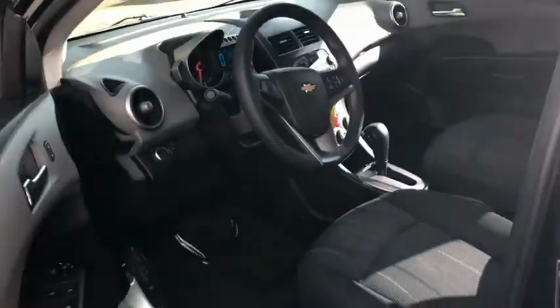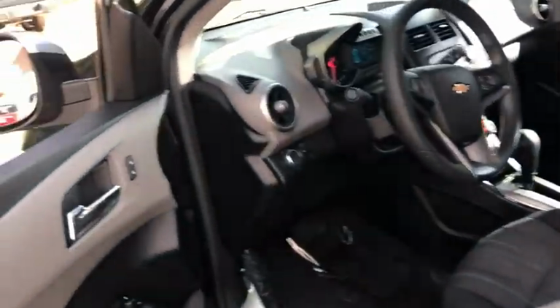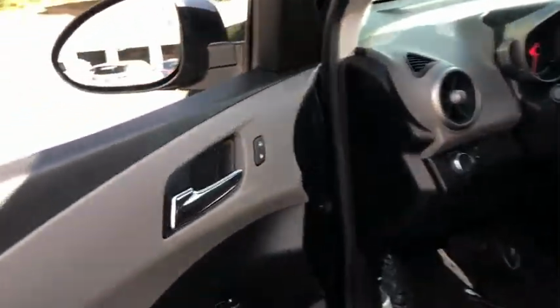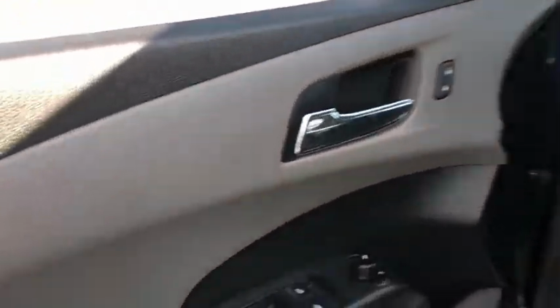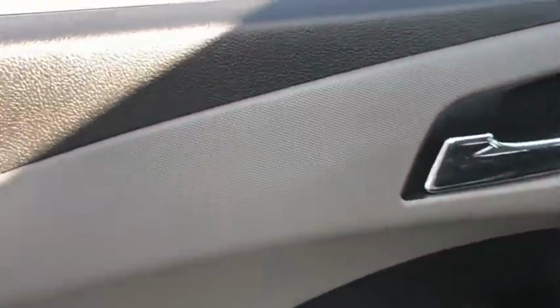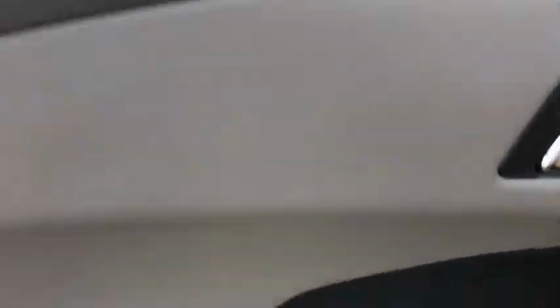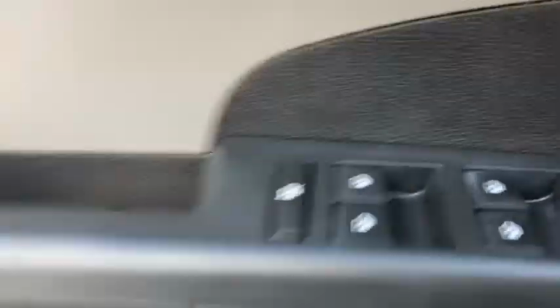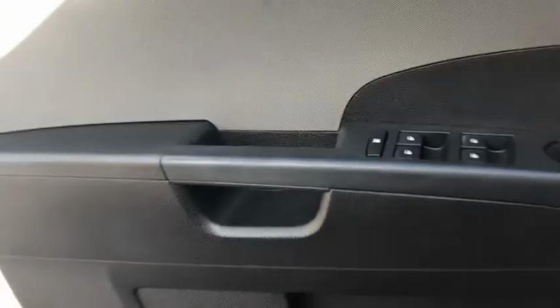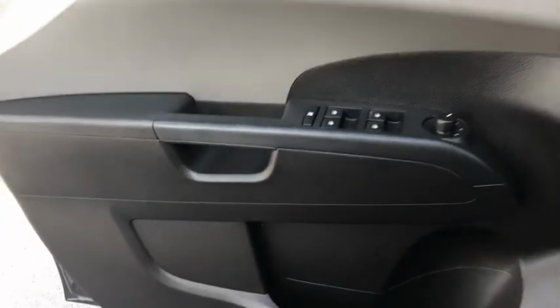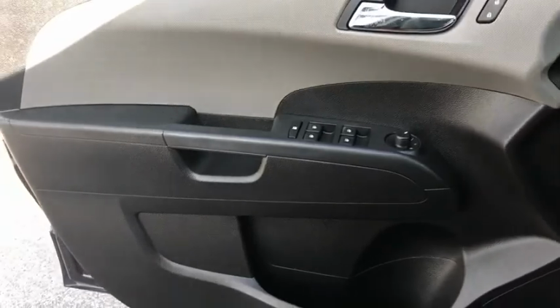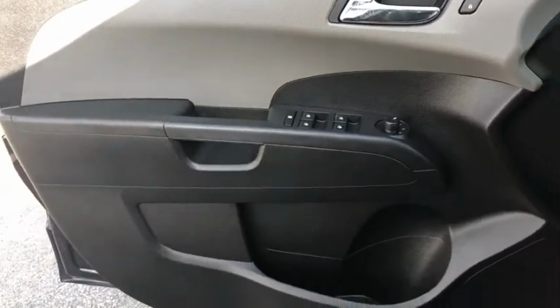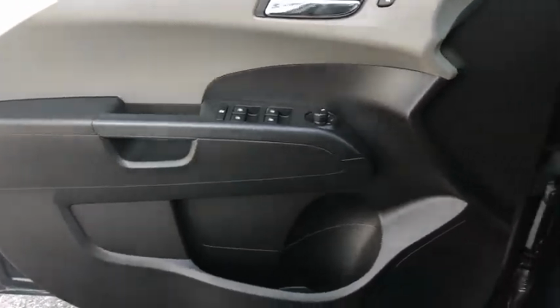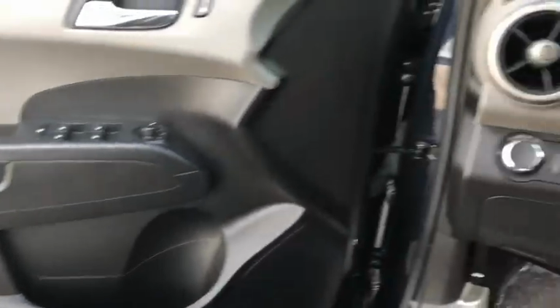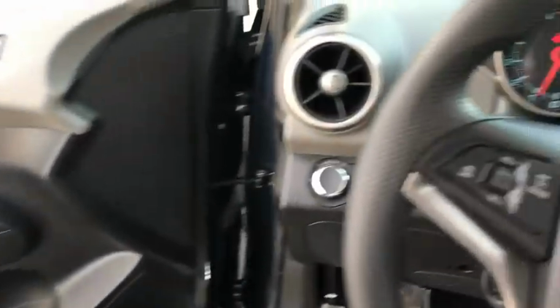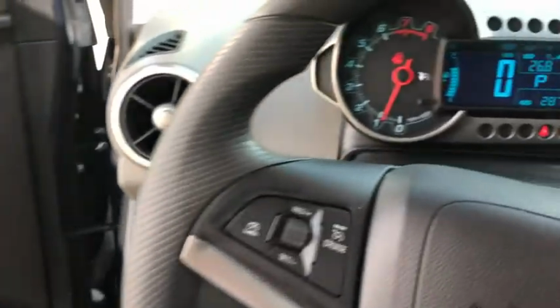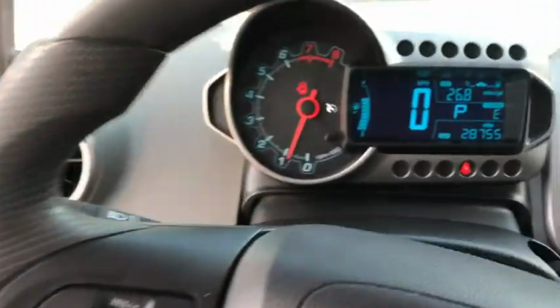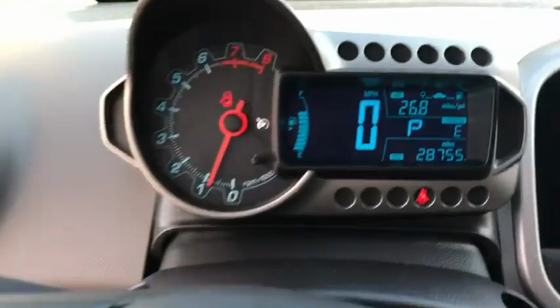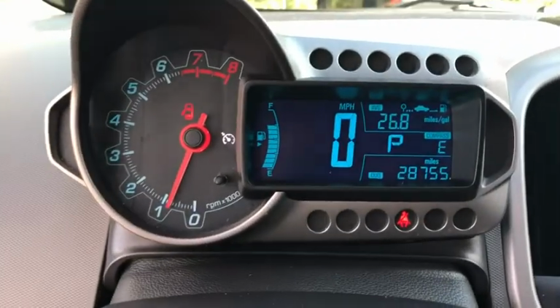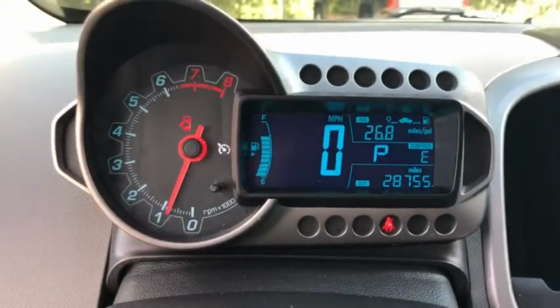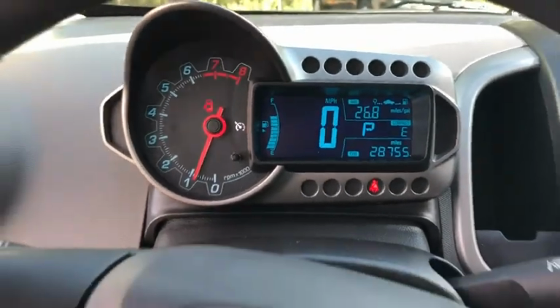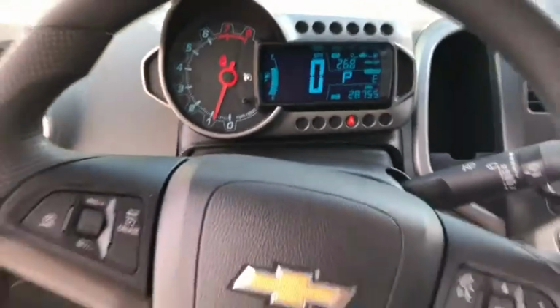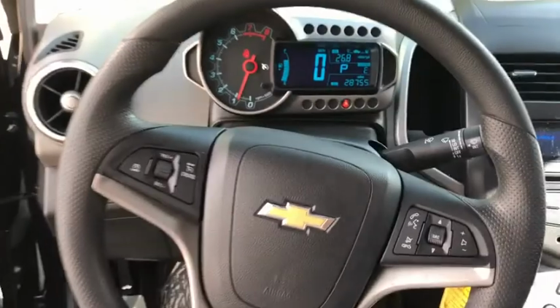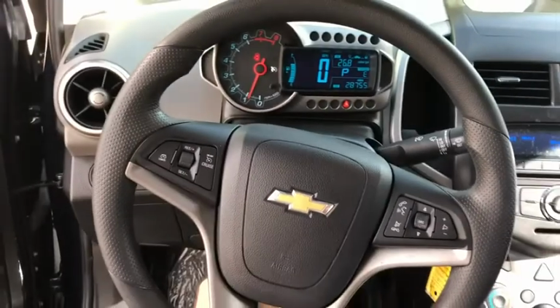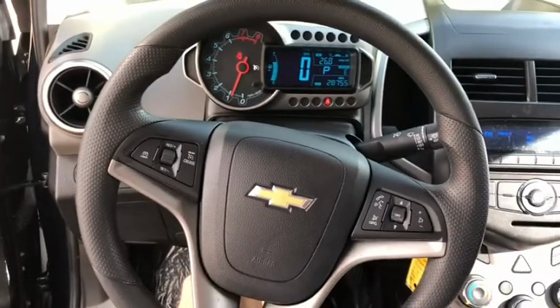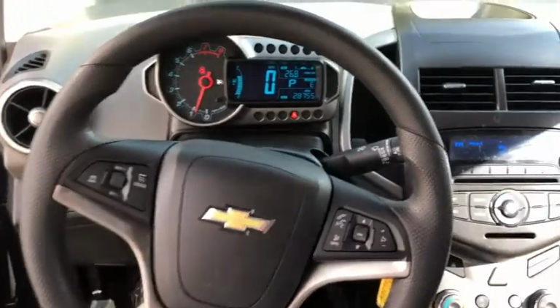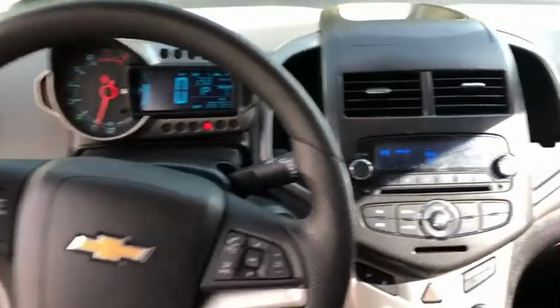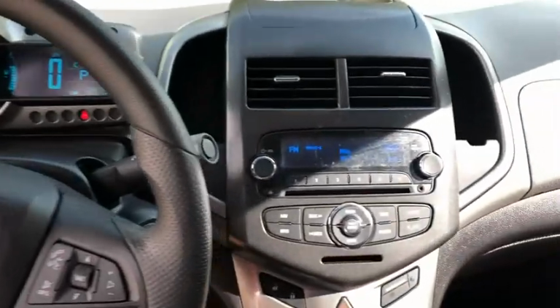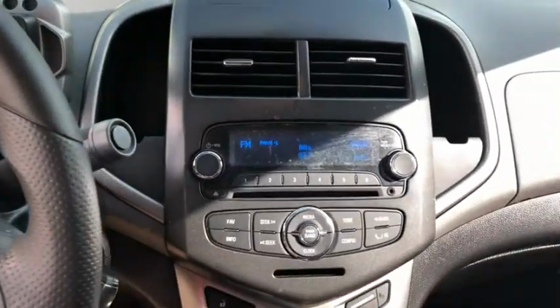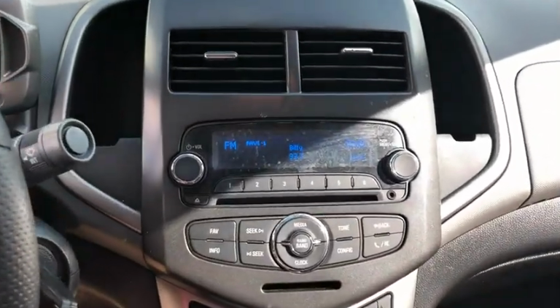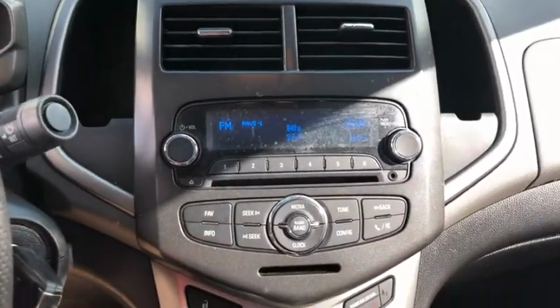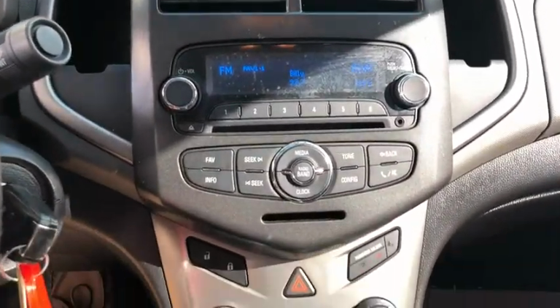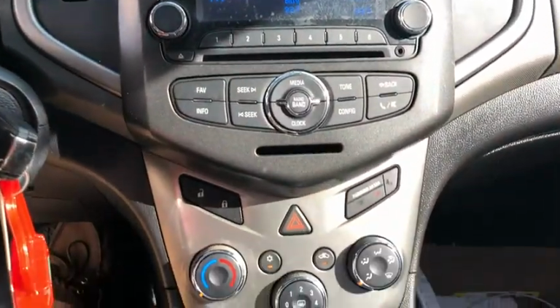Traction control, dual airbags, alloy wheels, power steering, compass, security system, power windows, electronic stability control, CD player, trip computer, rear window defroster, remote keyless entry.